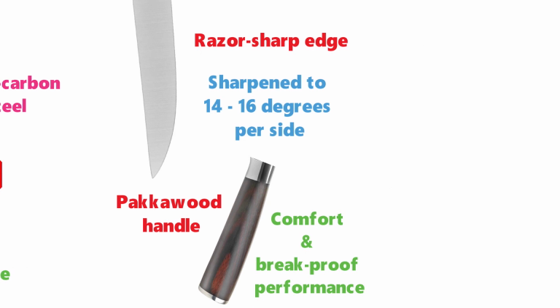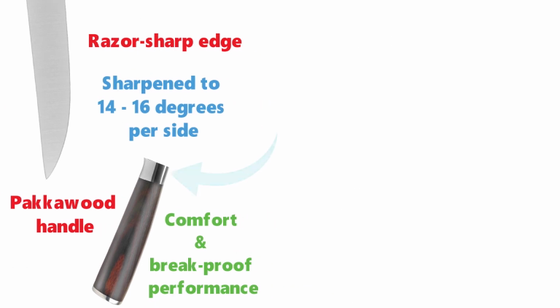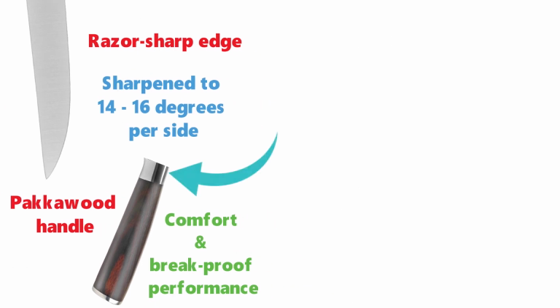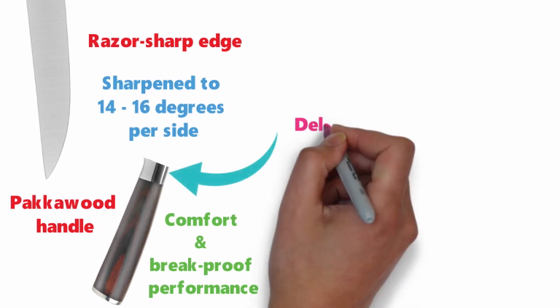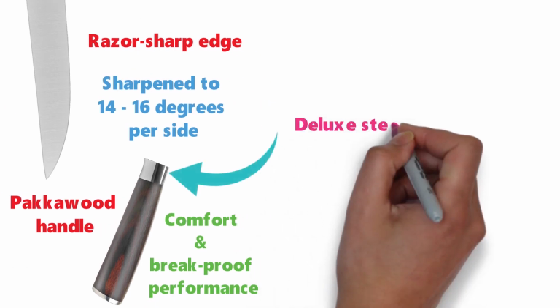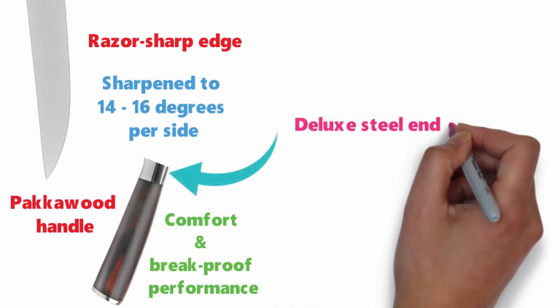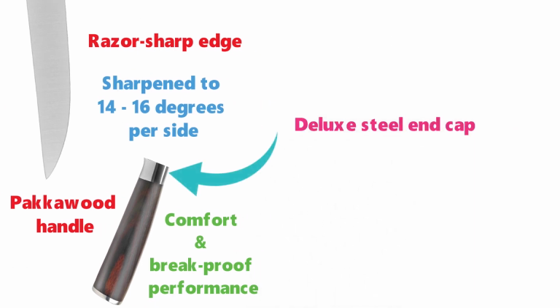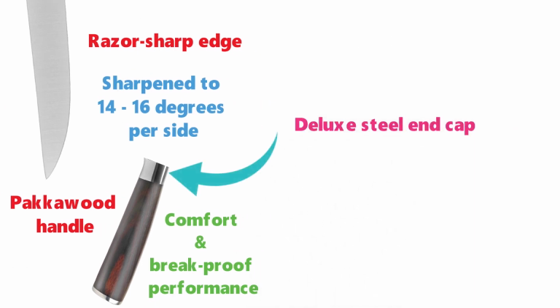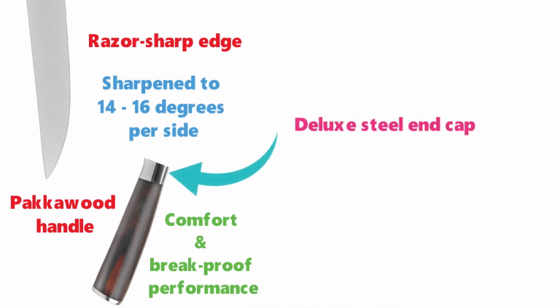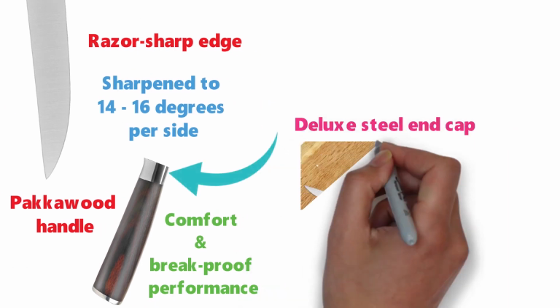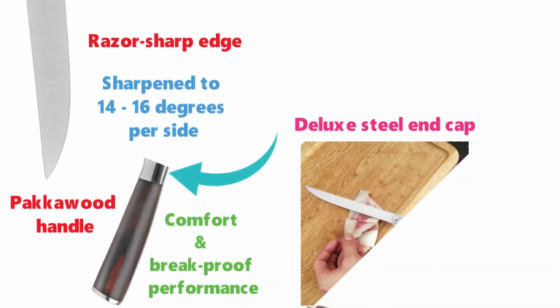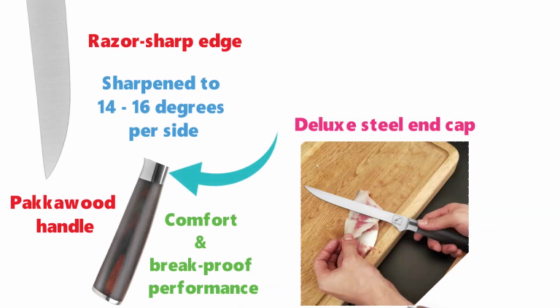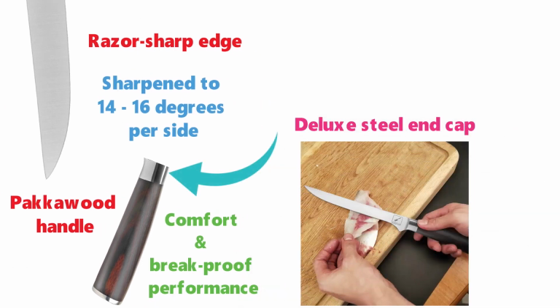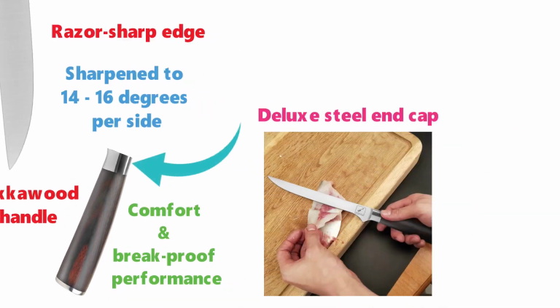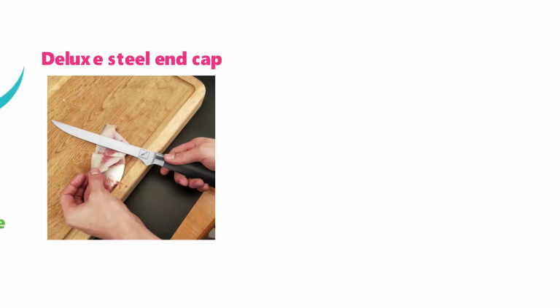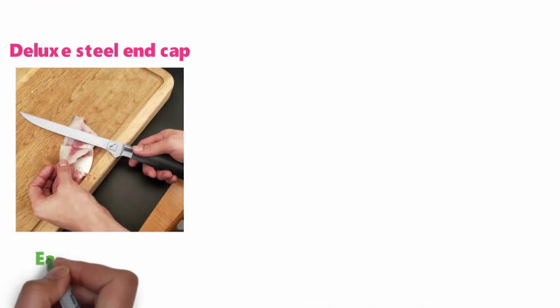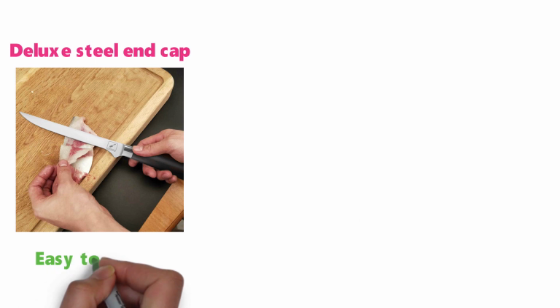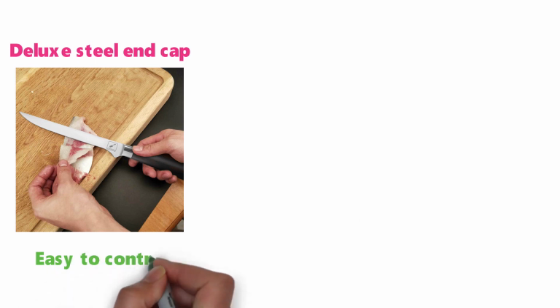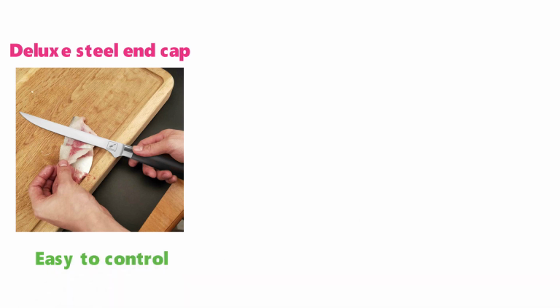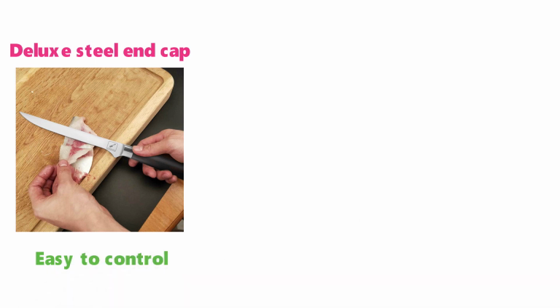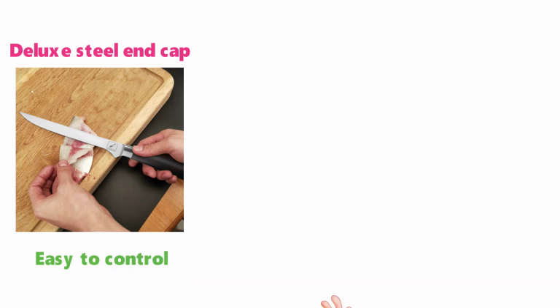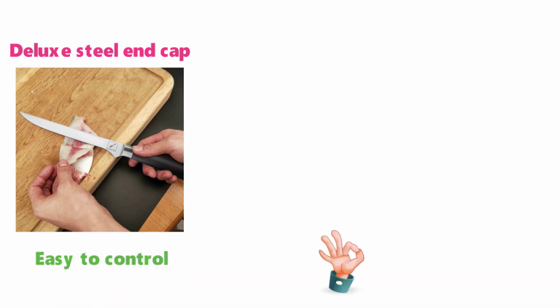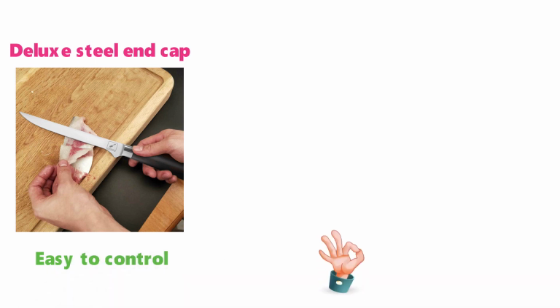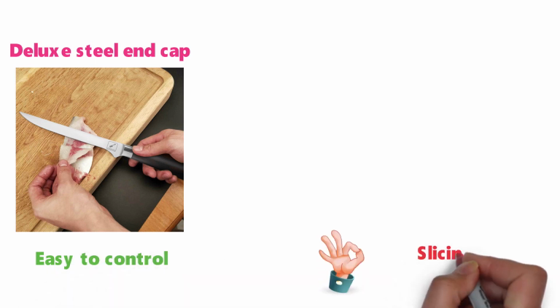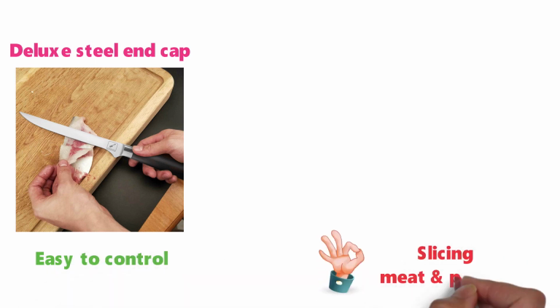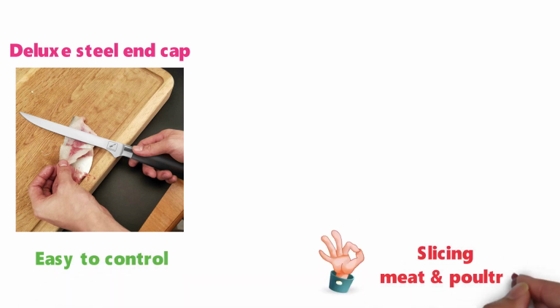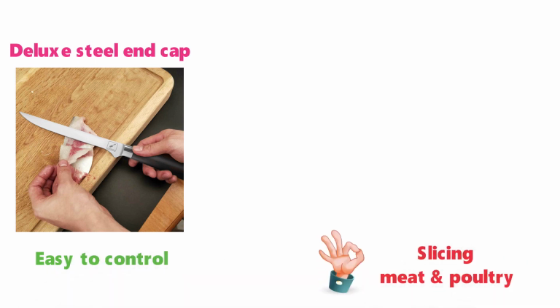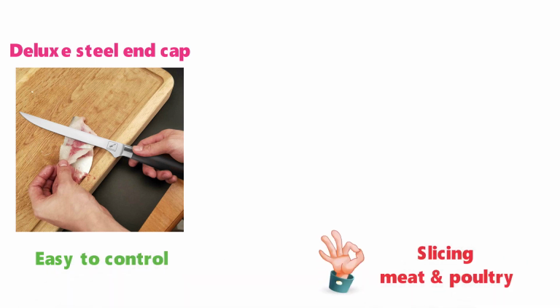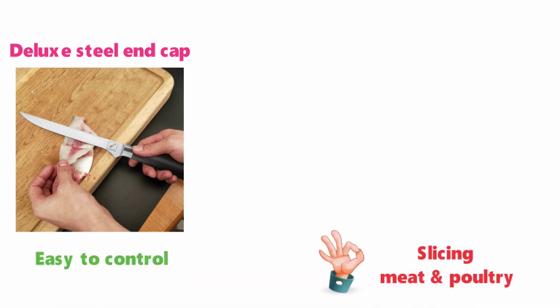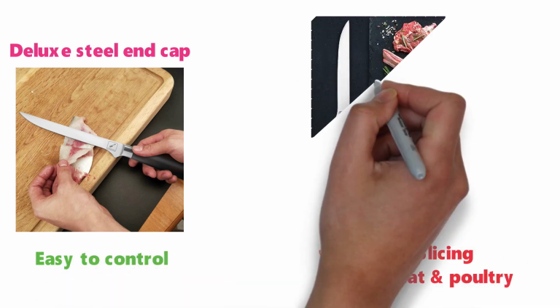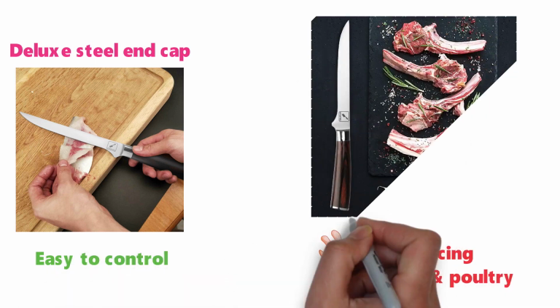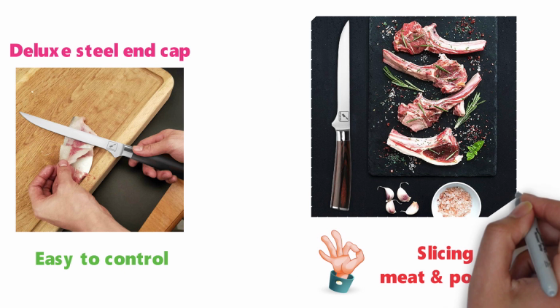The handle features a deluxe steel end cap on the butt of the knife that gives it superb balance. This knife is easy to control, which makes it great for slicing meat and poultry and produces fresh, clean cuts.